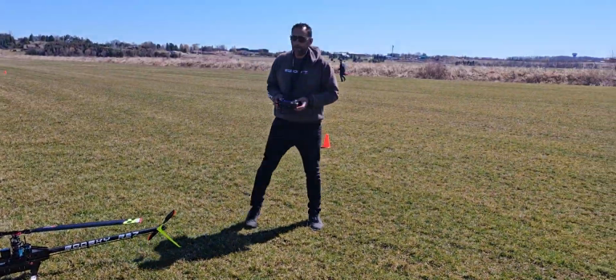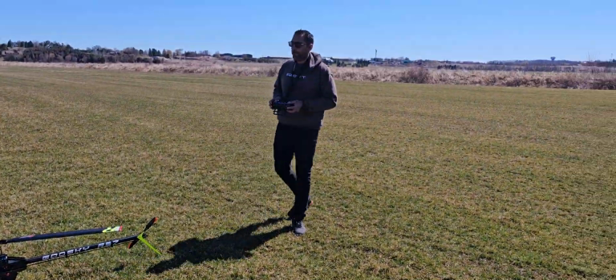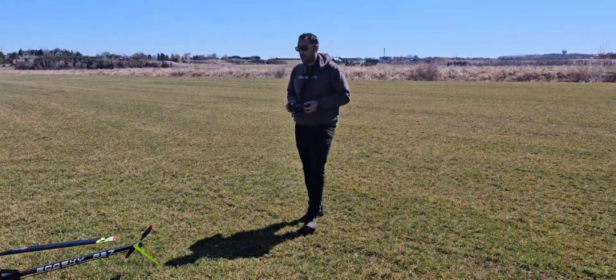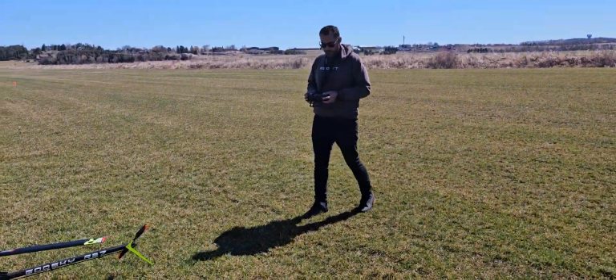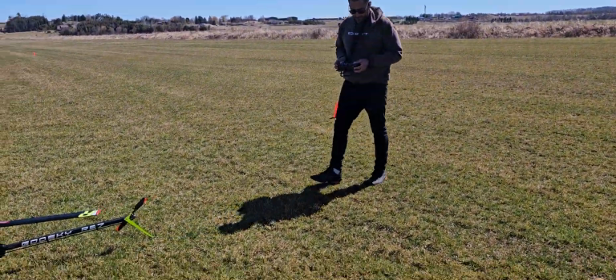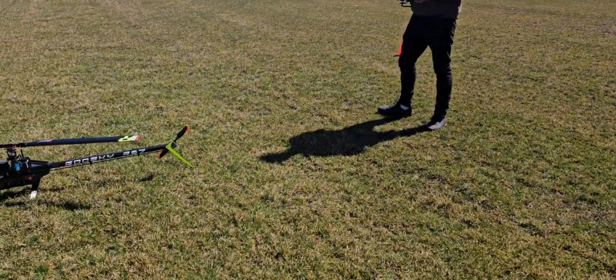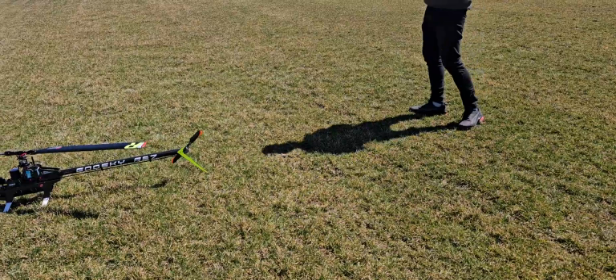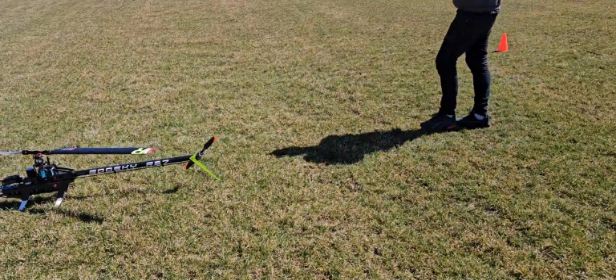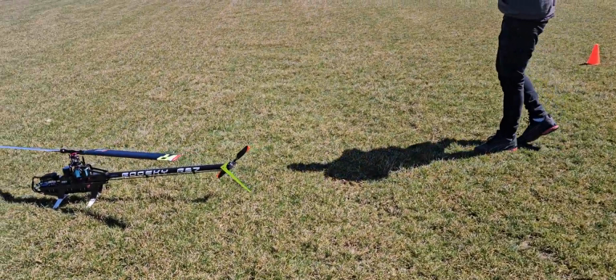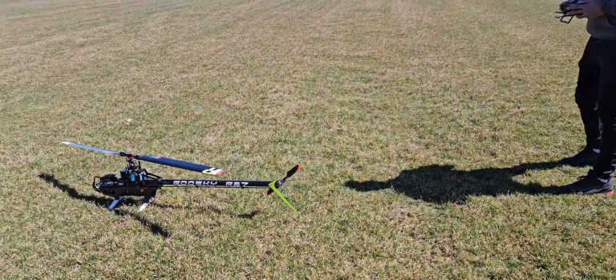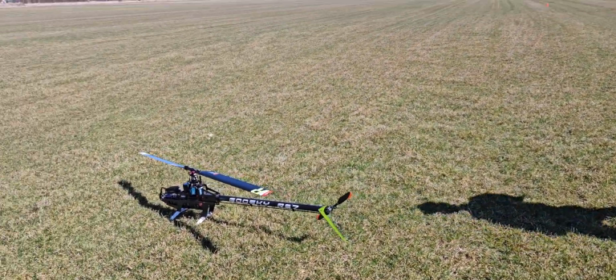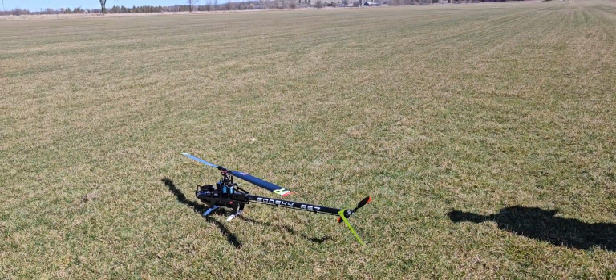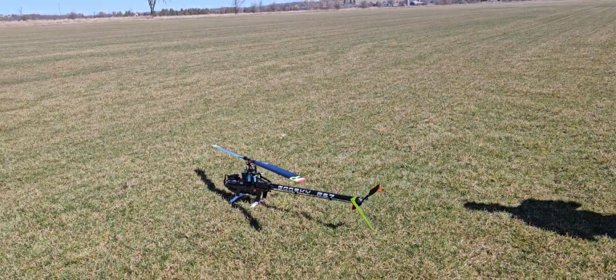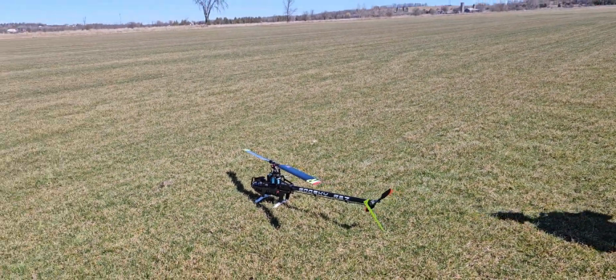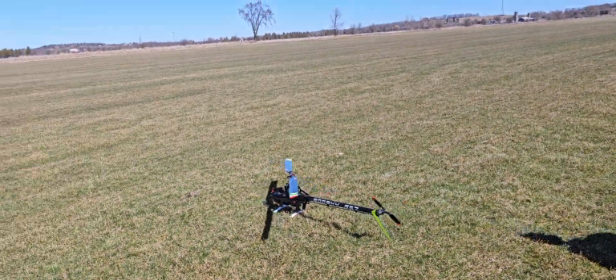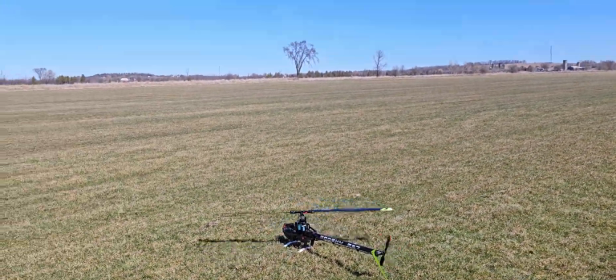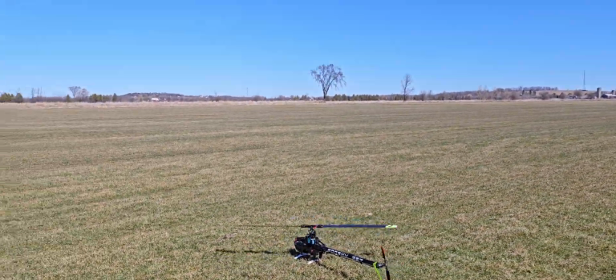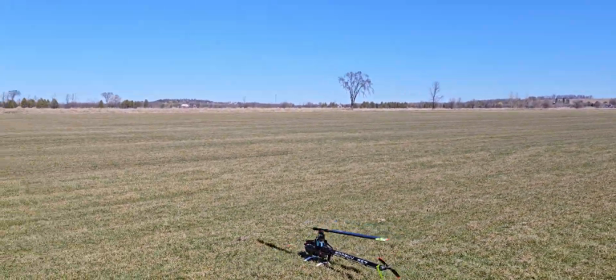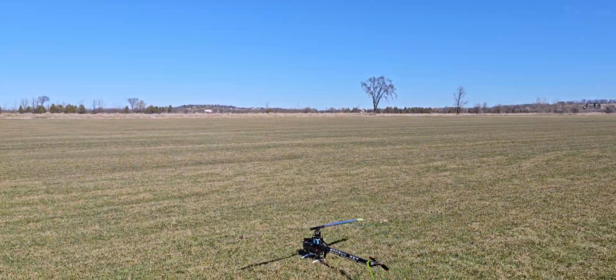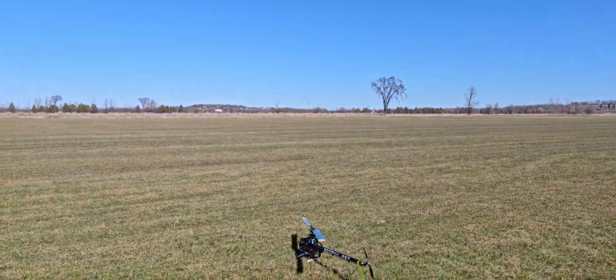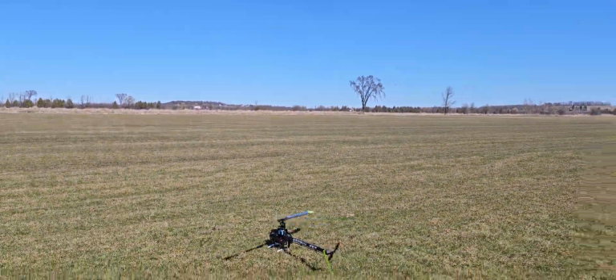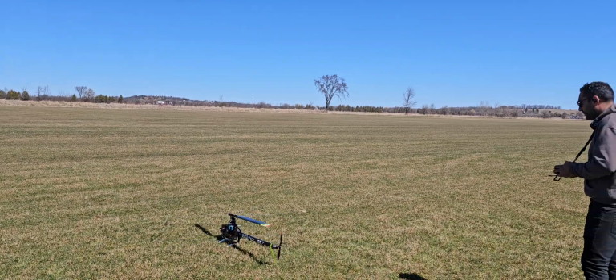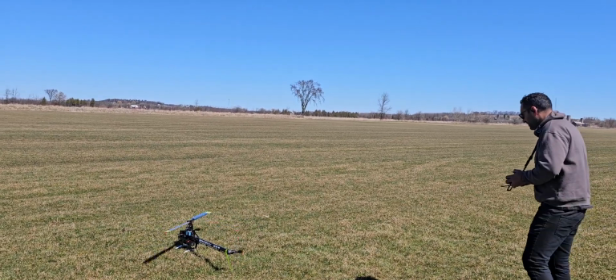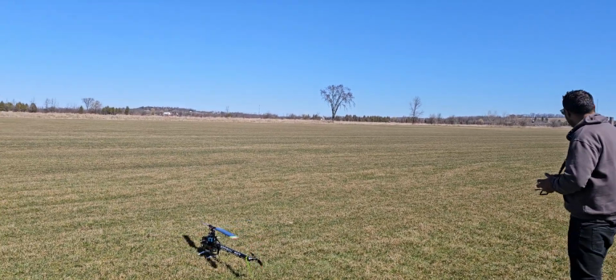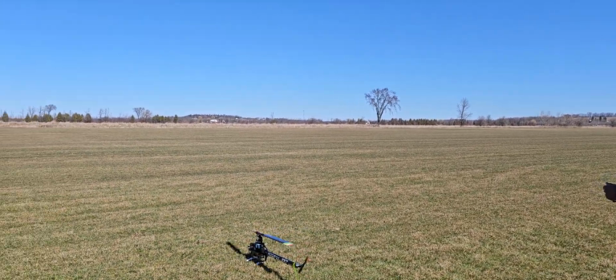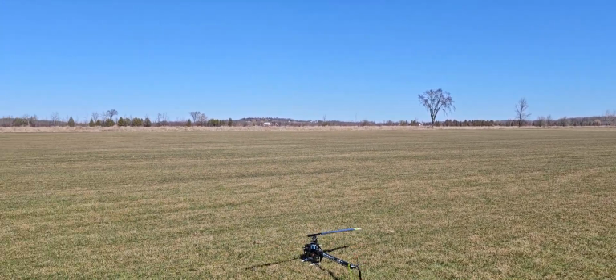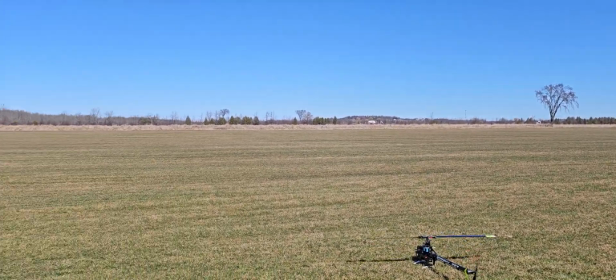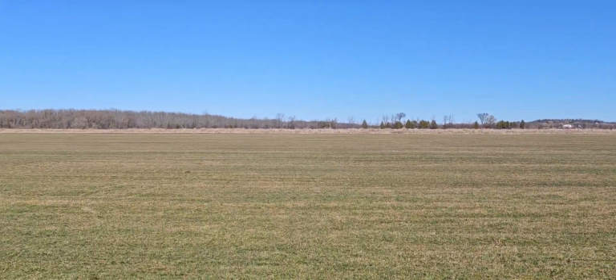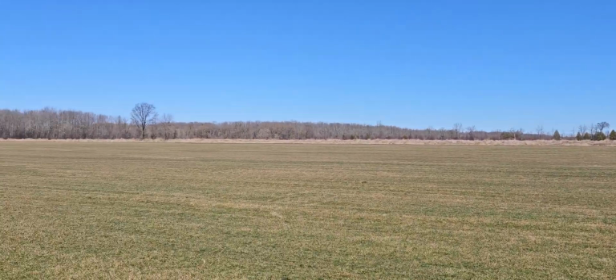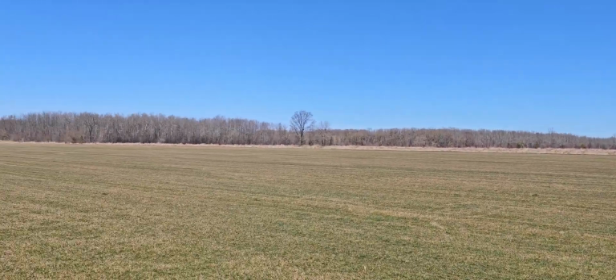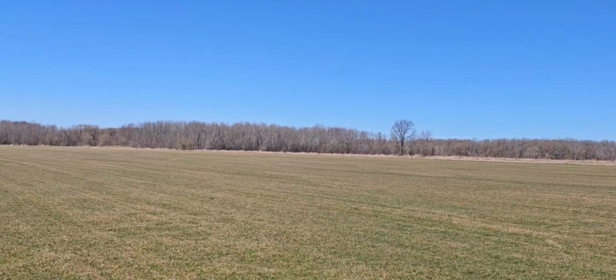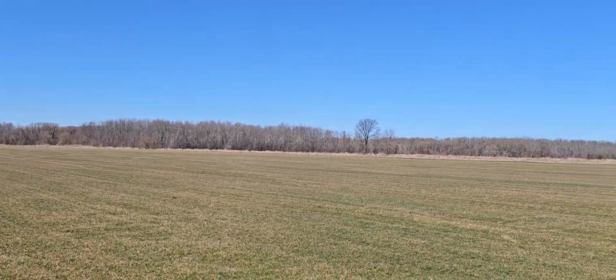Diego, show us what this thing's got. It's a beautiful day and we're actually at our new field — you guys haven't seen this one before — wide open.